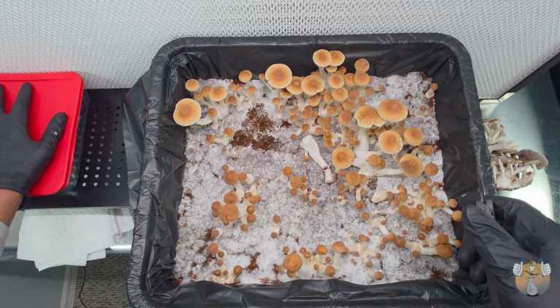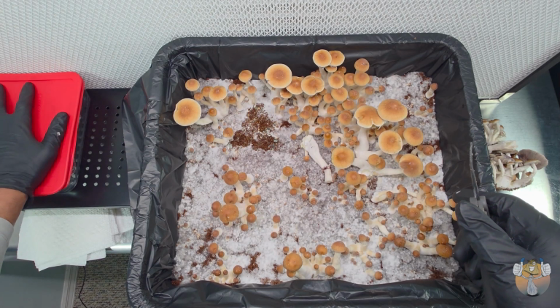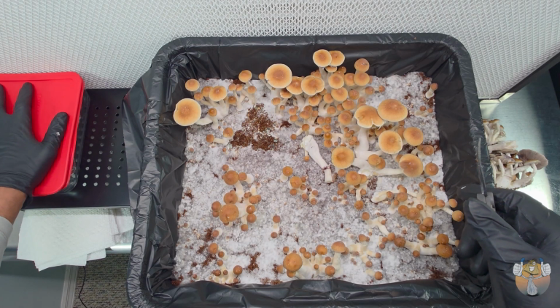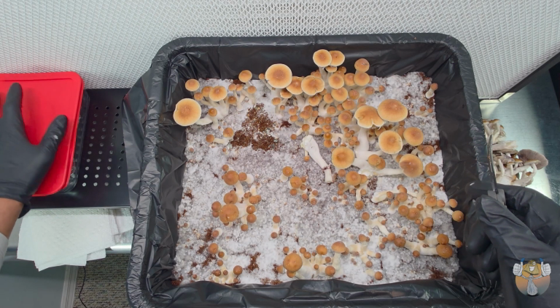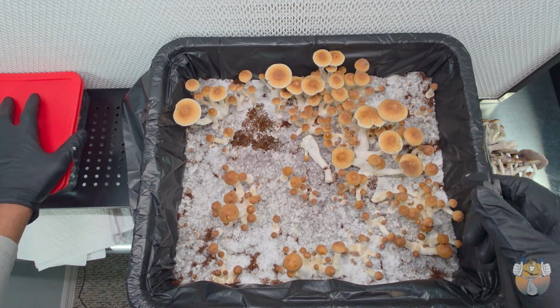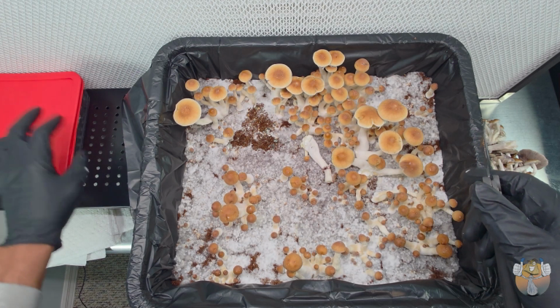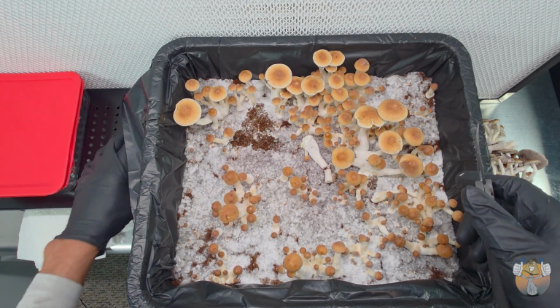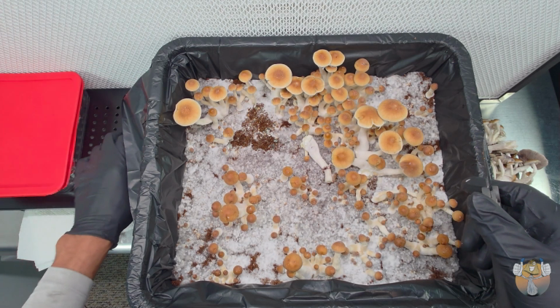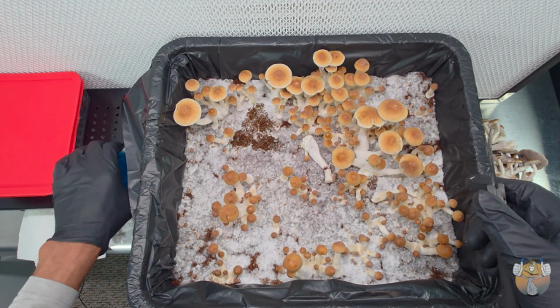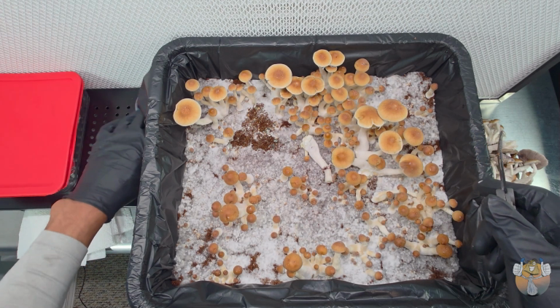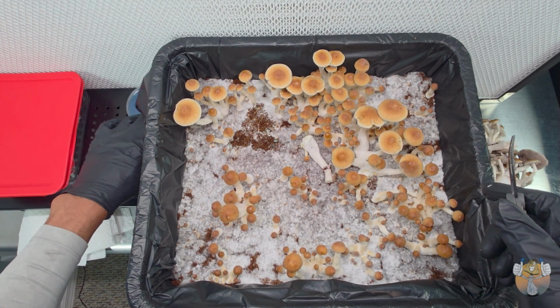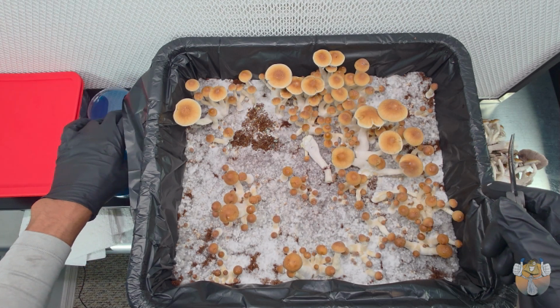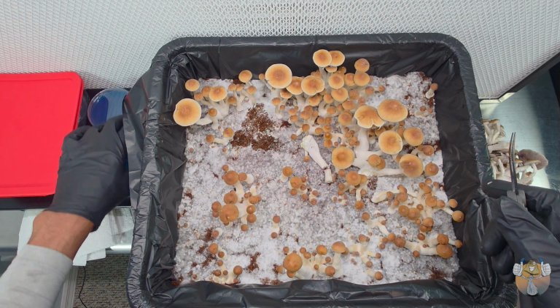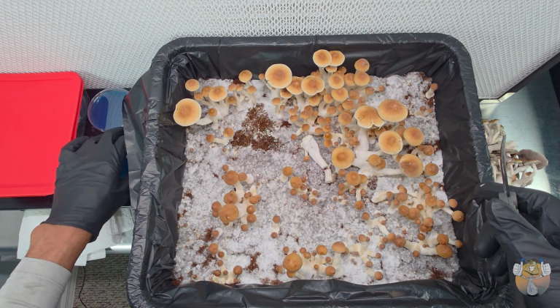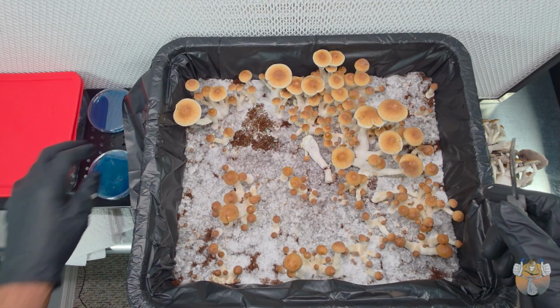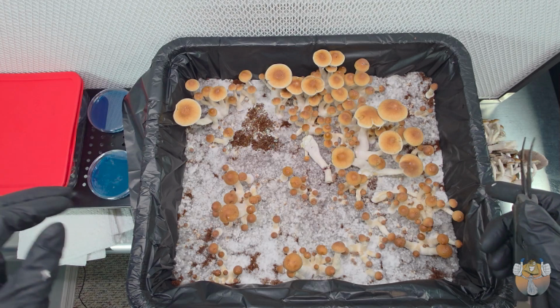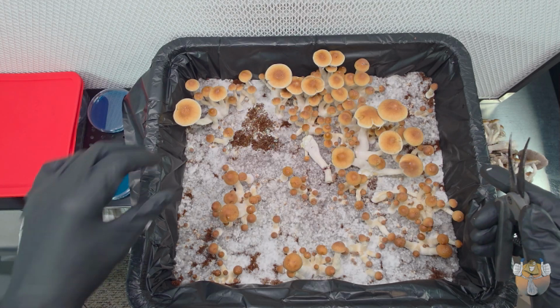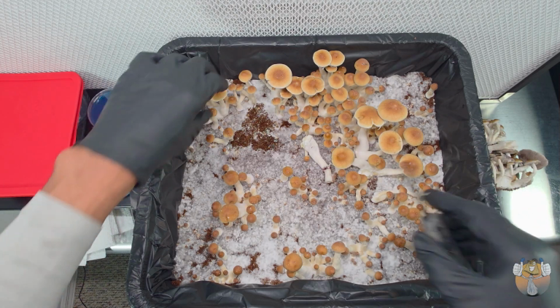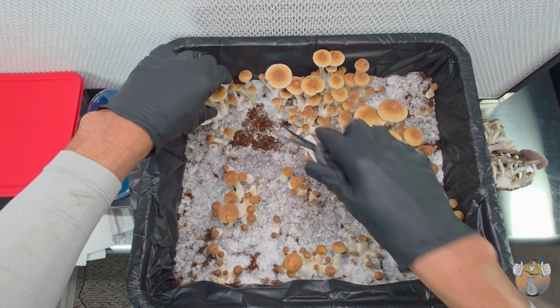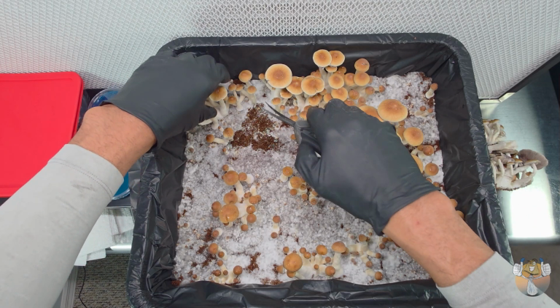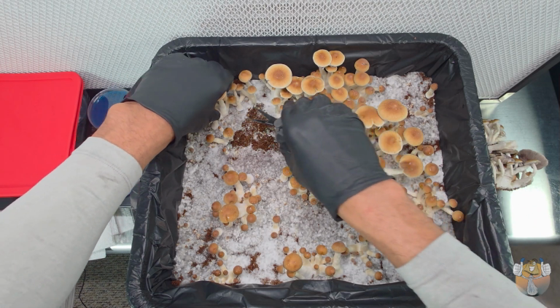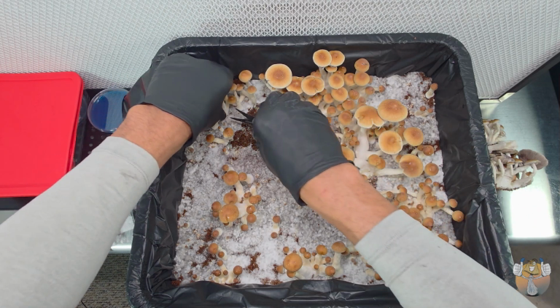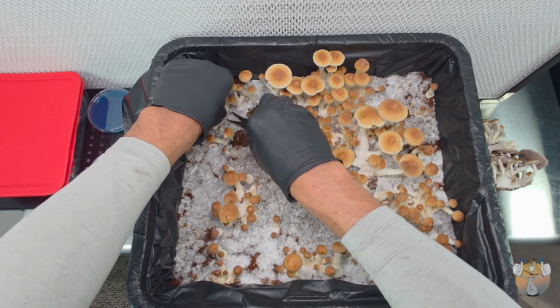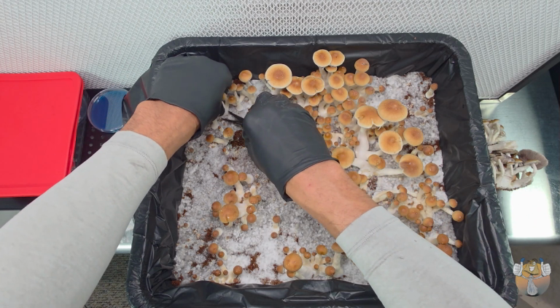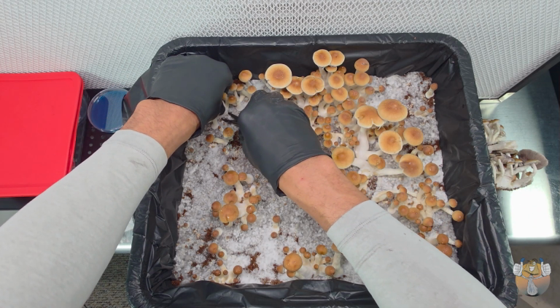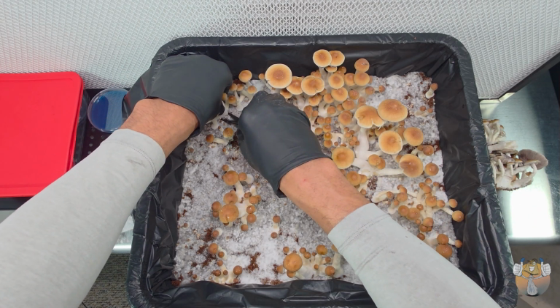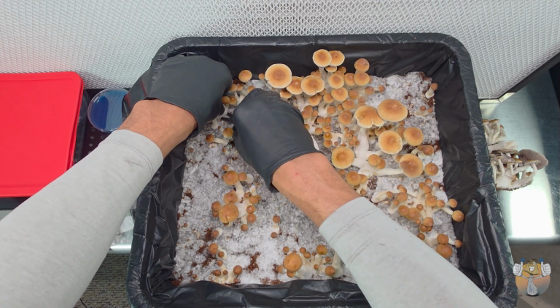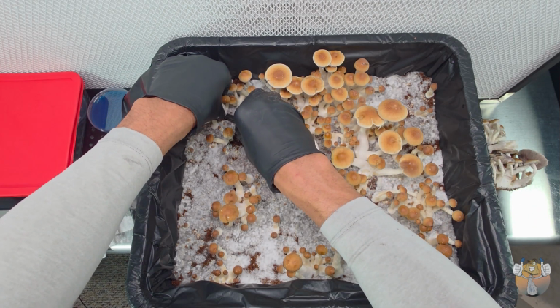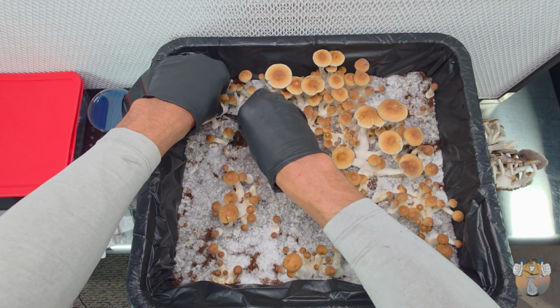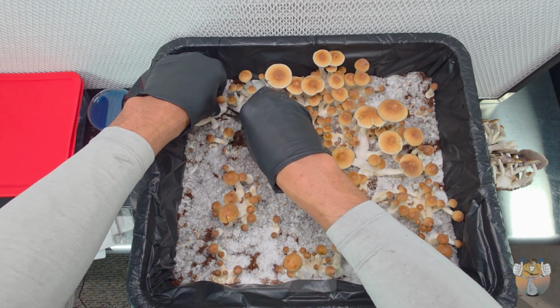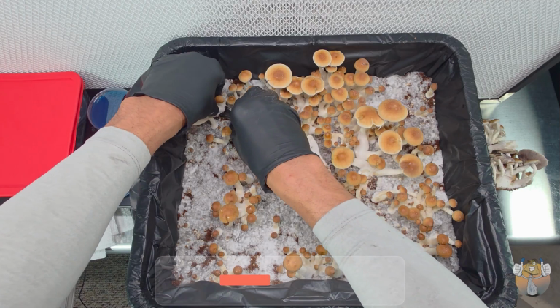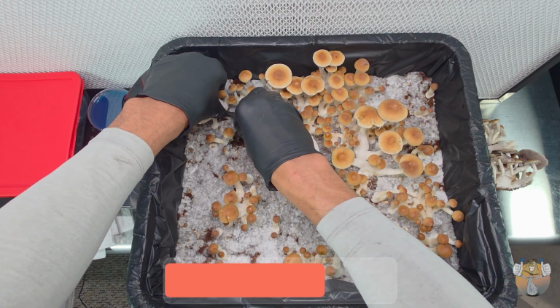I'm also going to do a clone for you guys as well. So let me go ahead and harvest these bad boys up and then we will proceed to our next step.